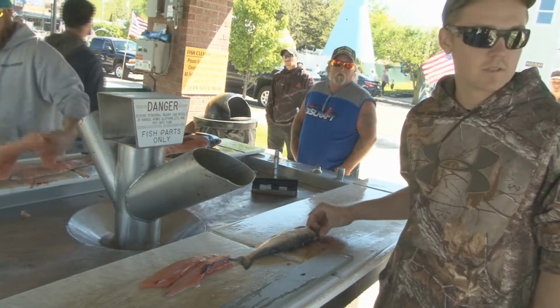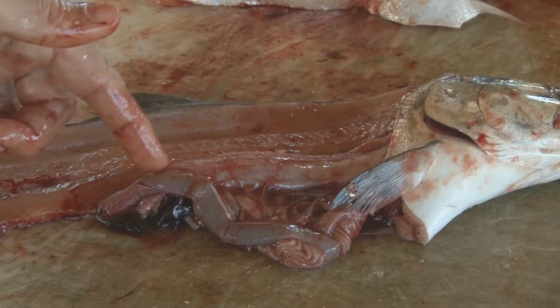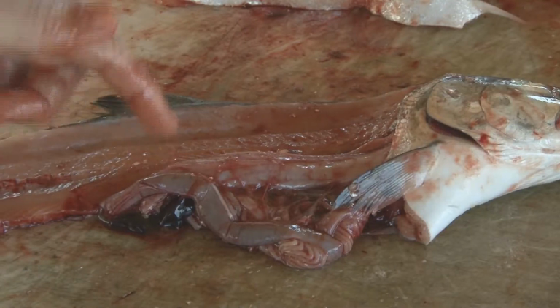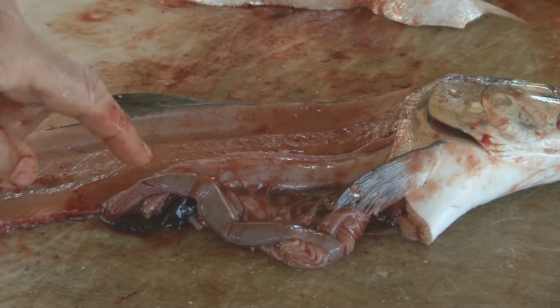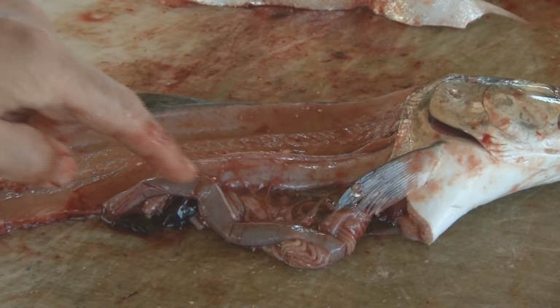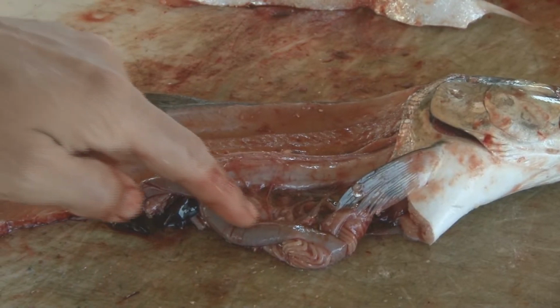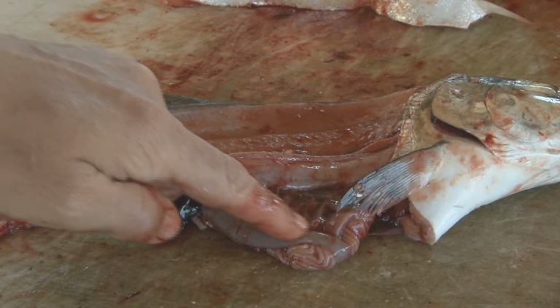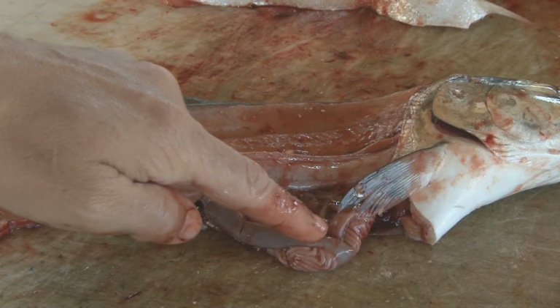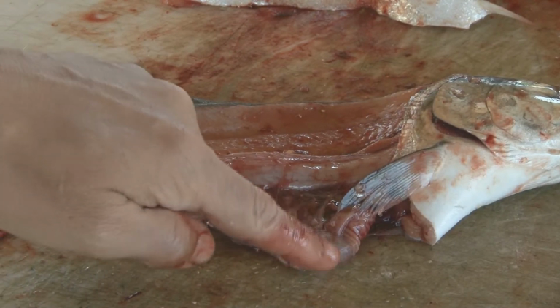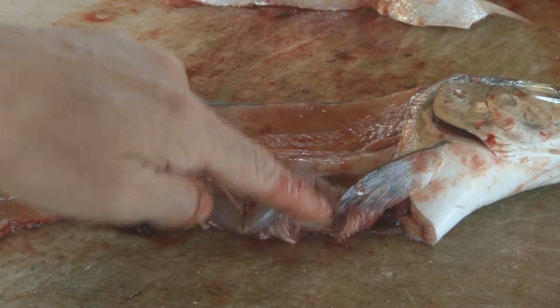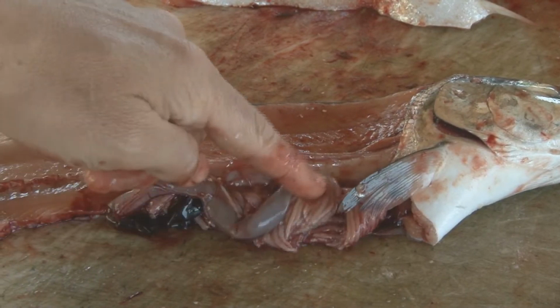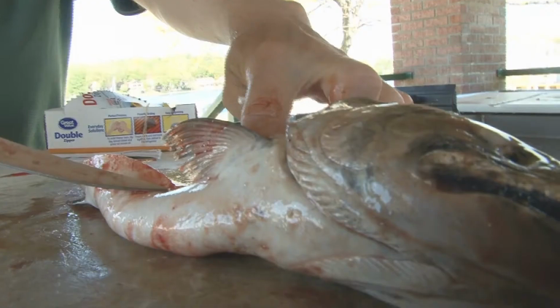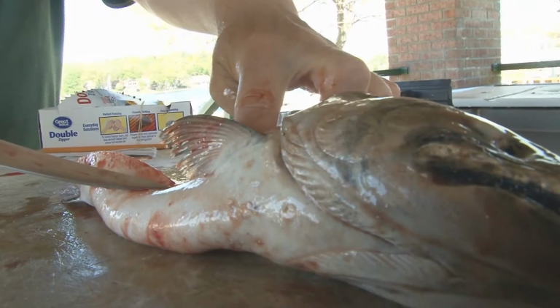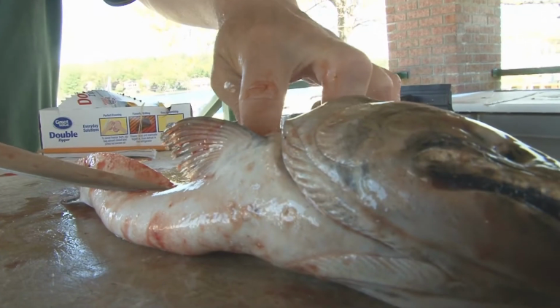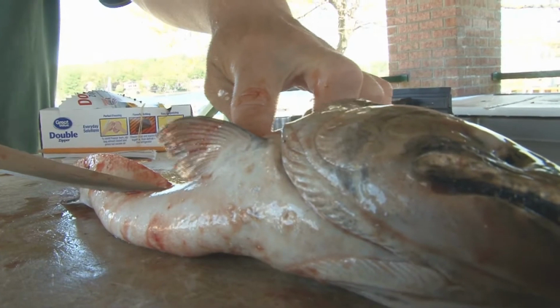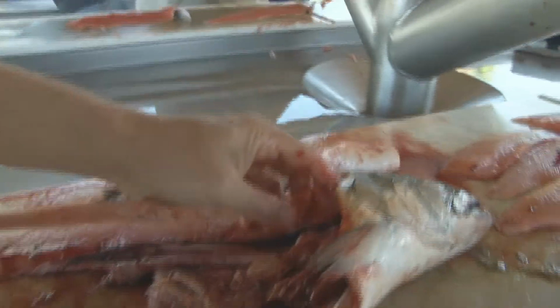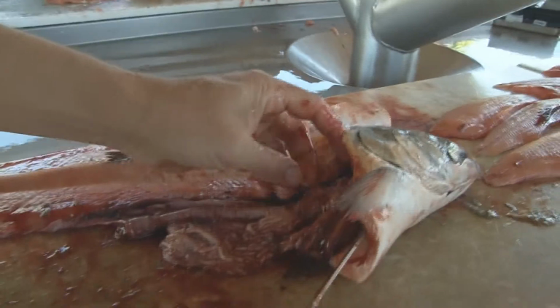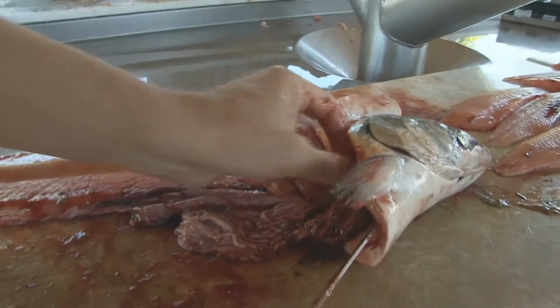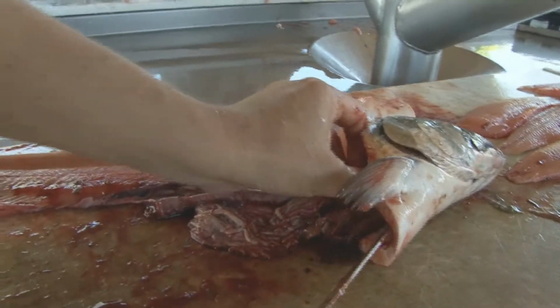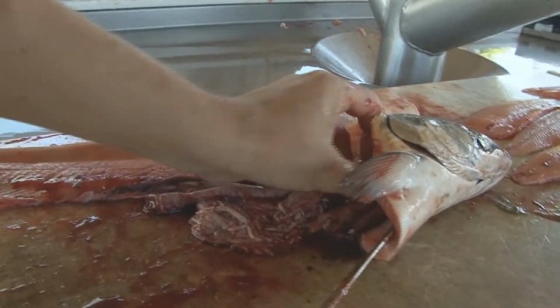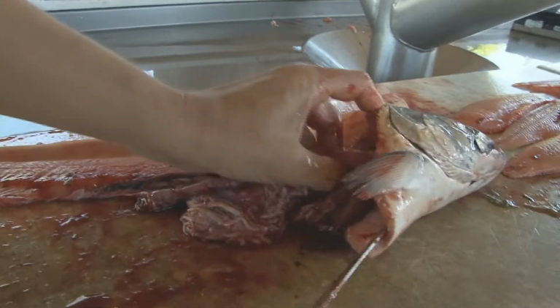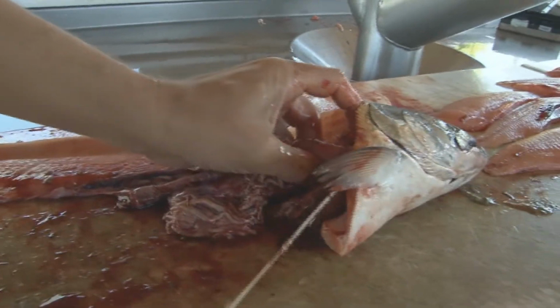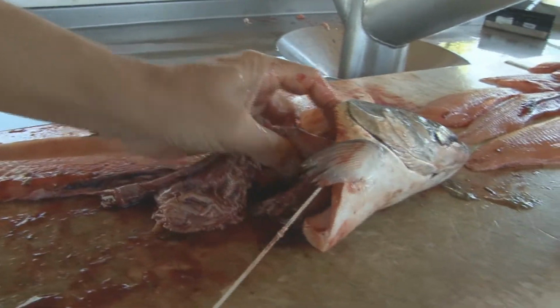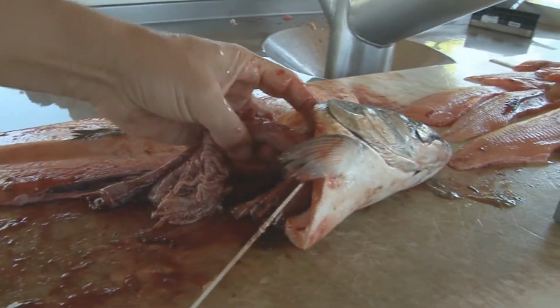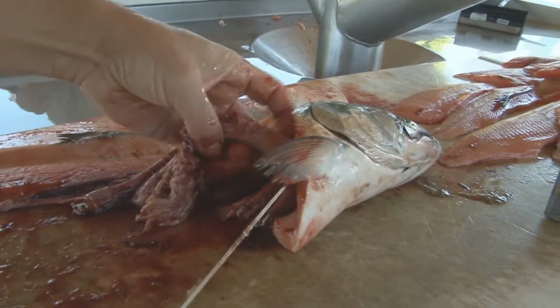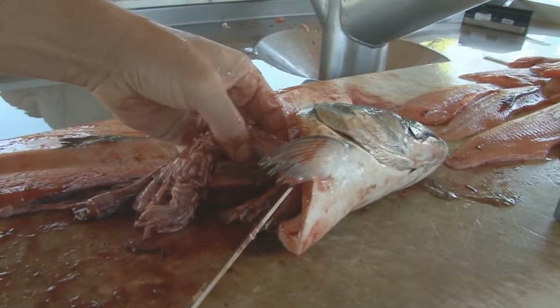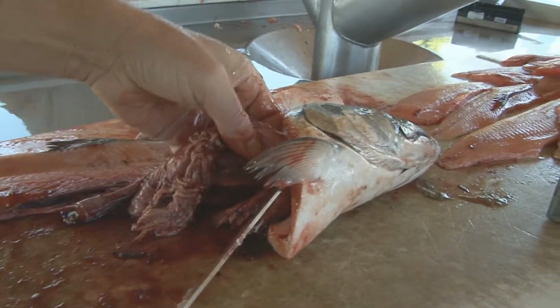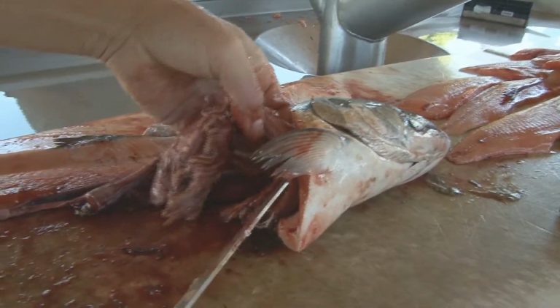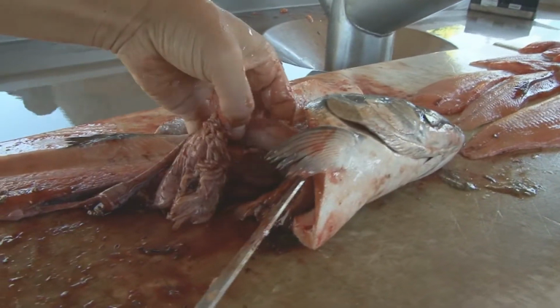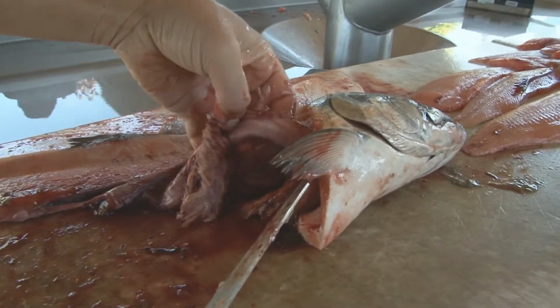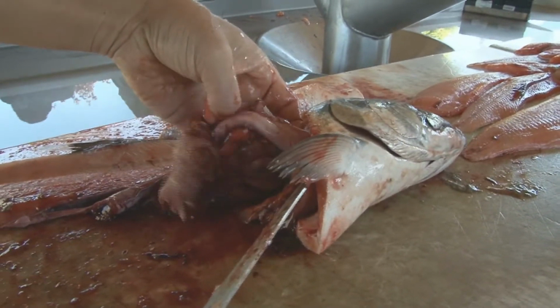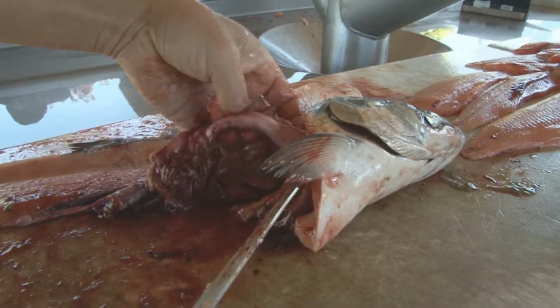That's the stomach, that's the intestine, and it can be collected easily. You need to get up in here and feel — there's the esophagus right here.